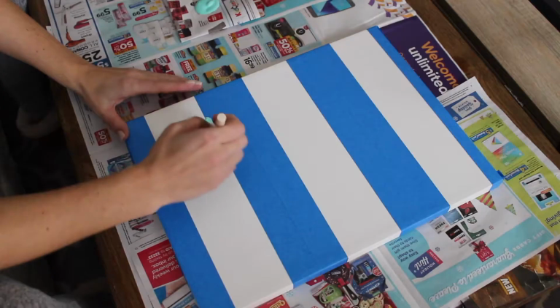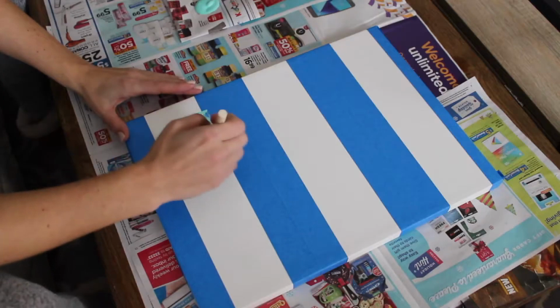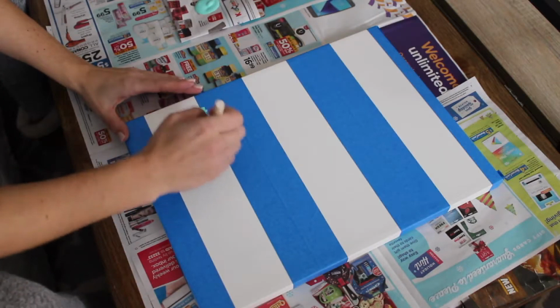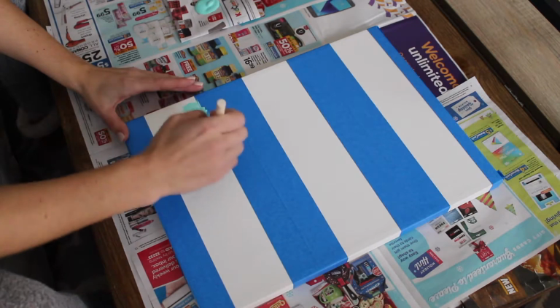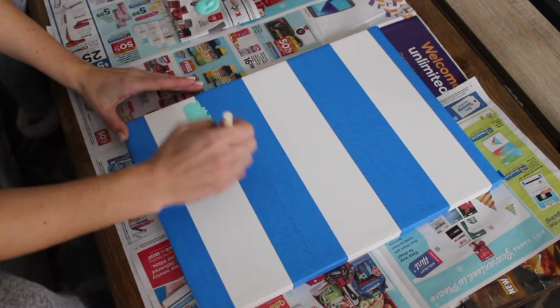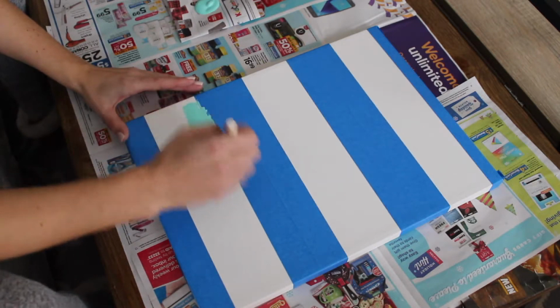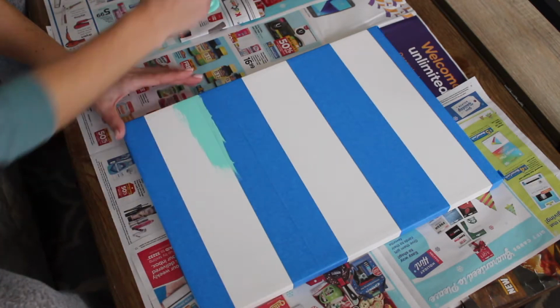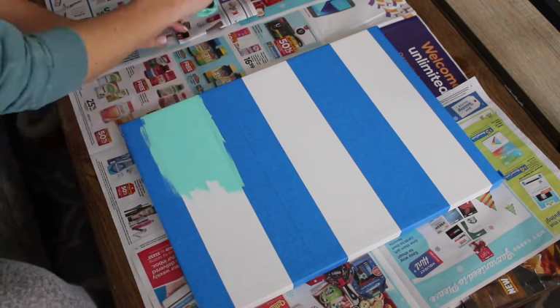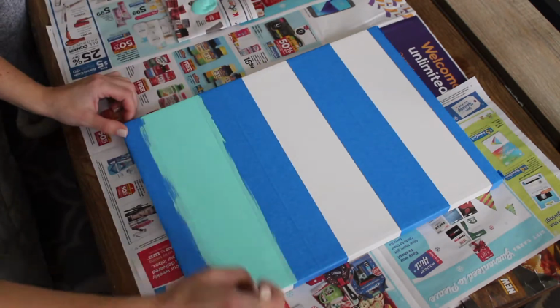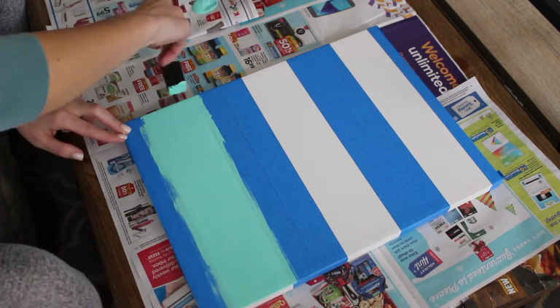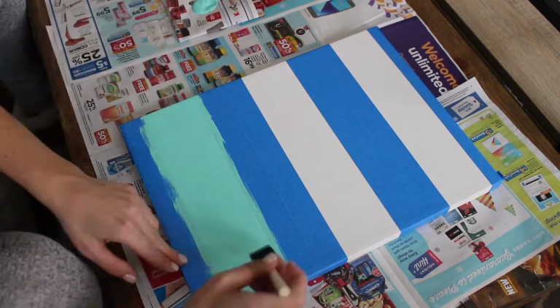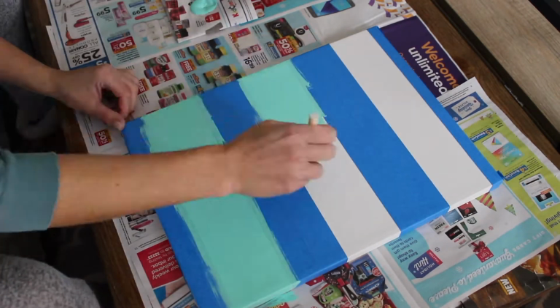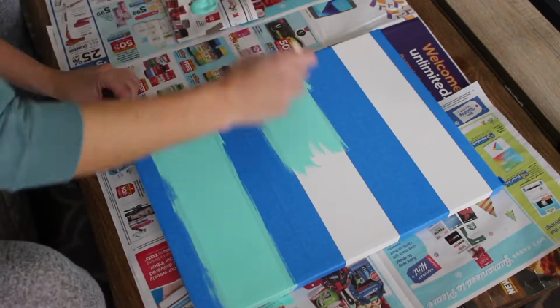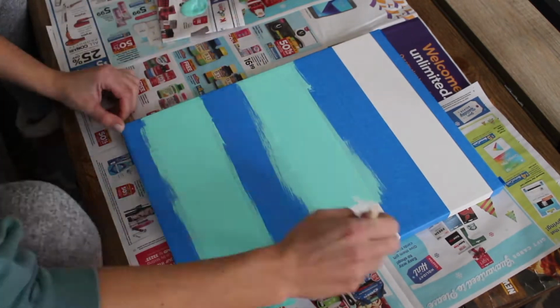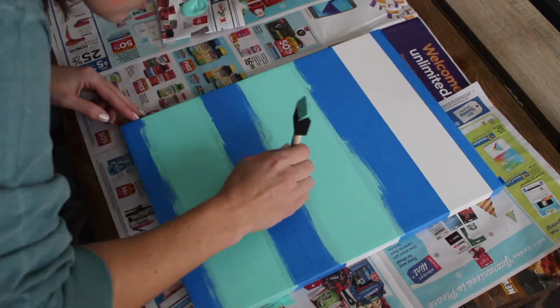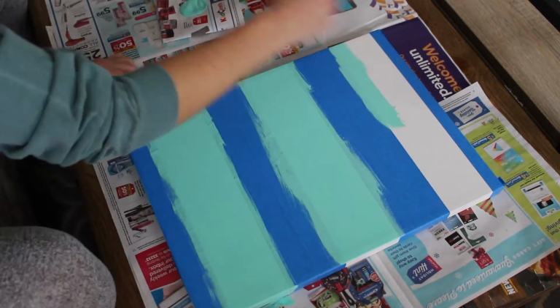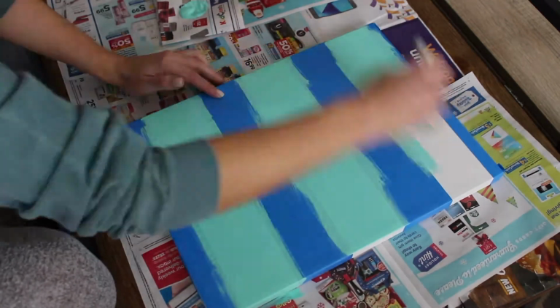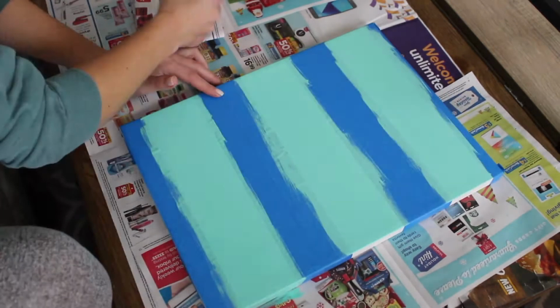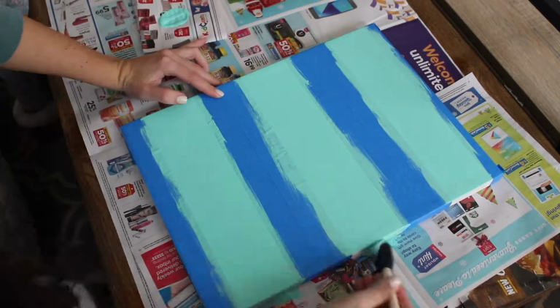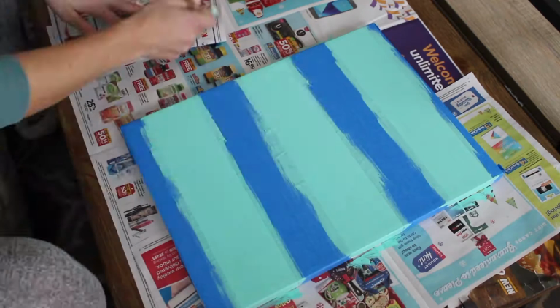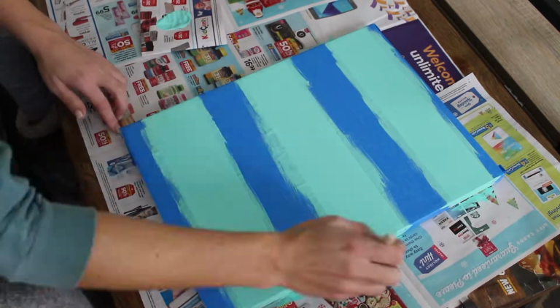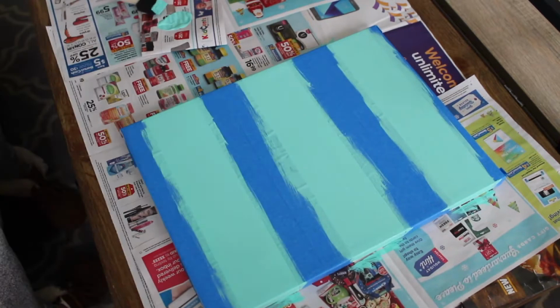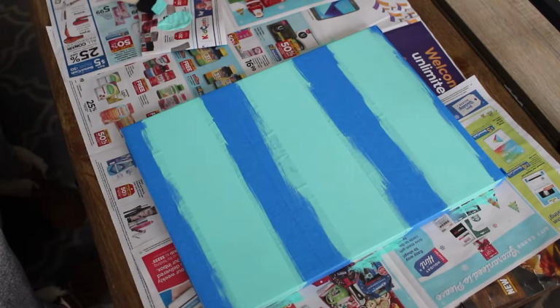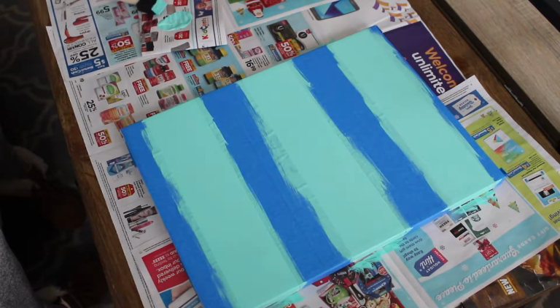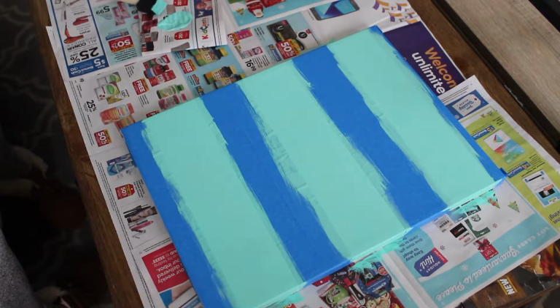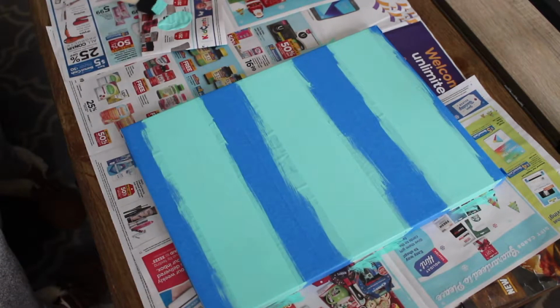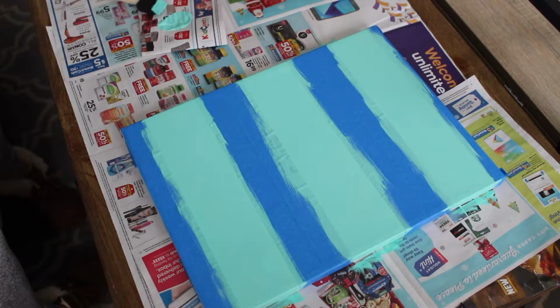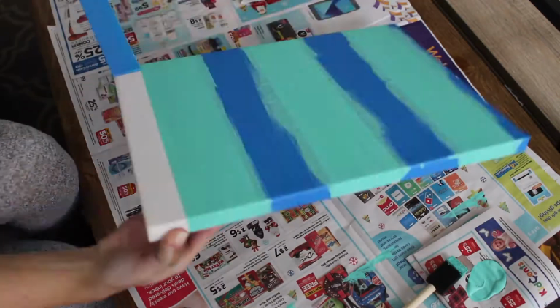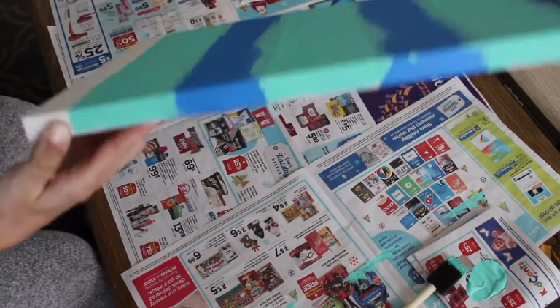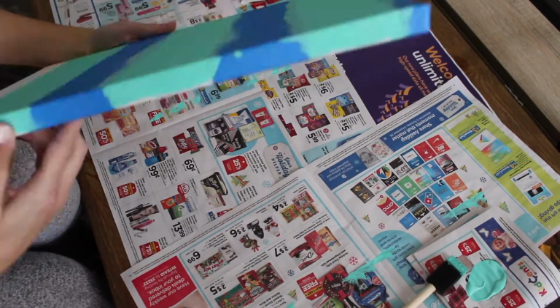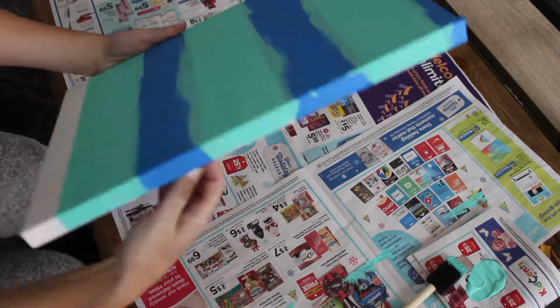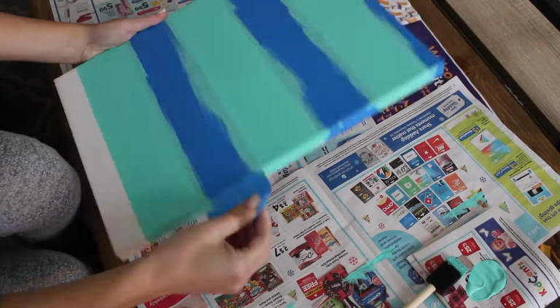Then paint where you didn't tape off. After that, peel off the tape.